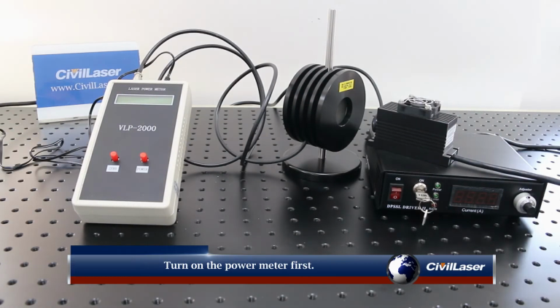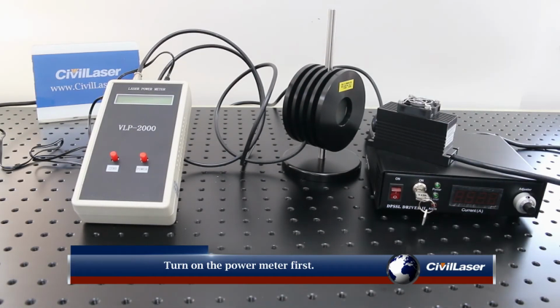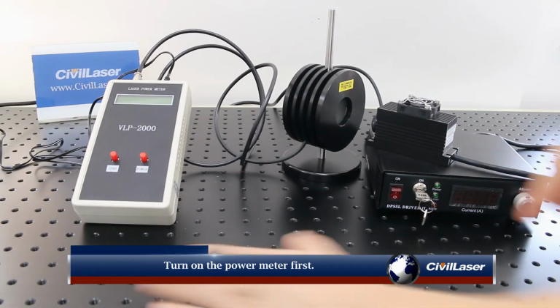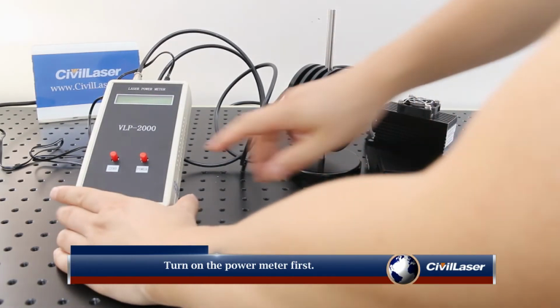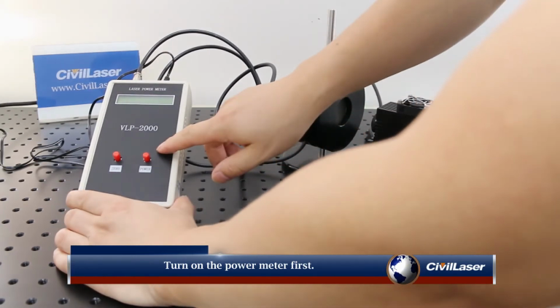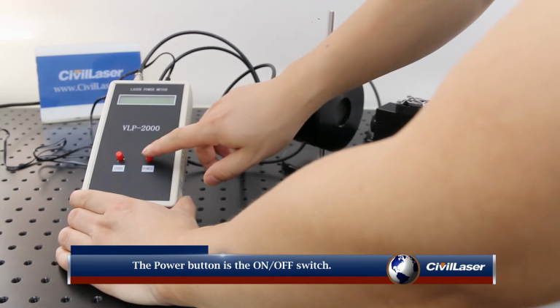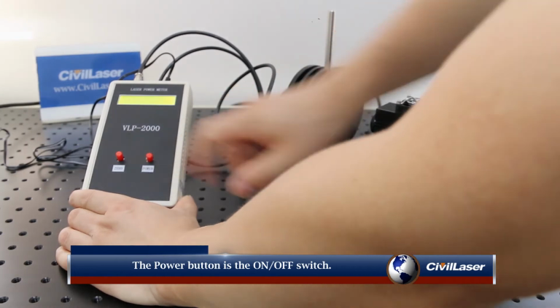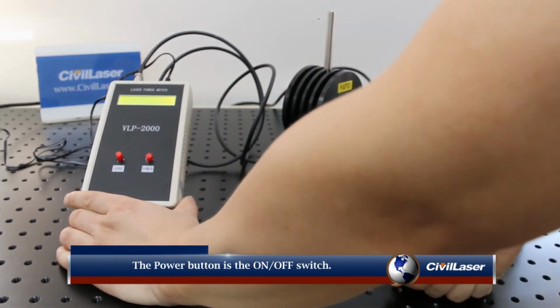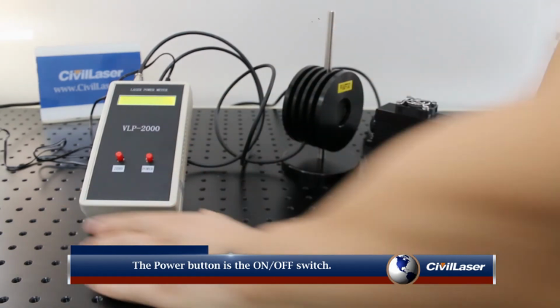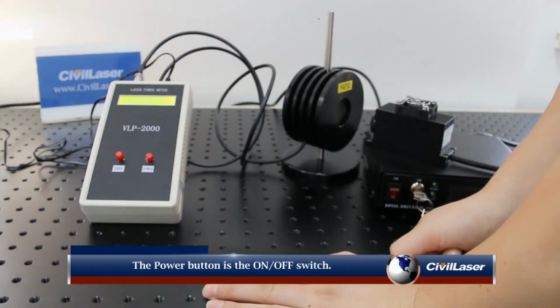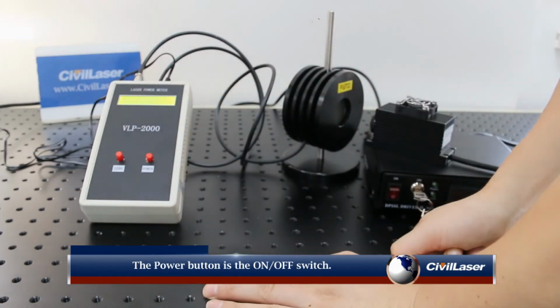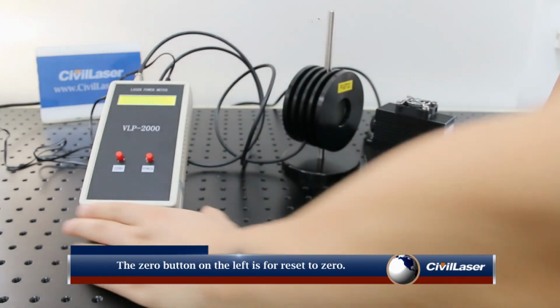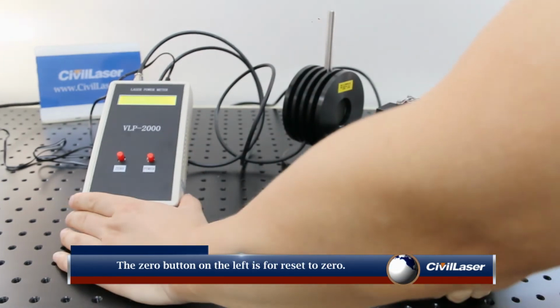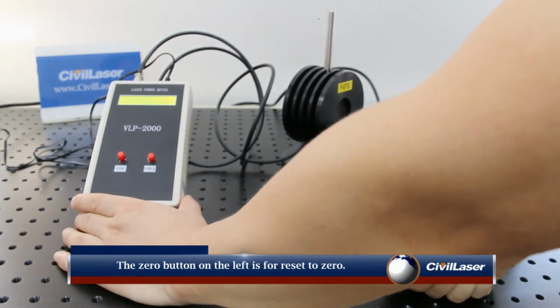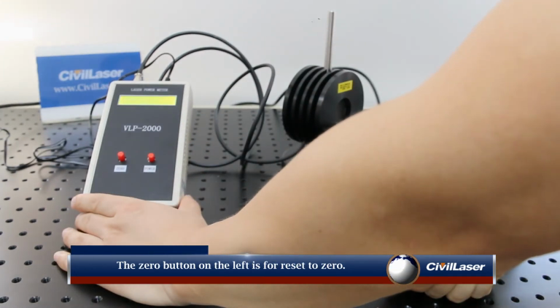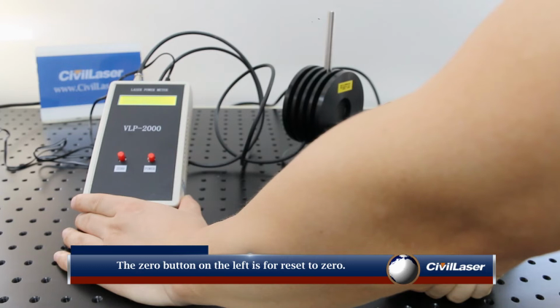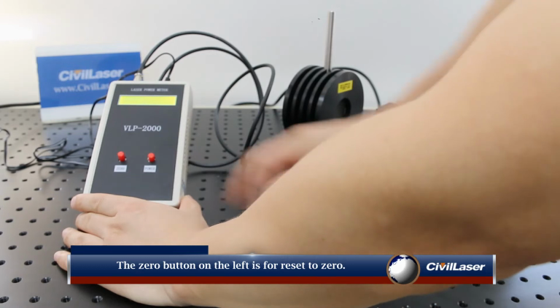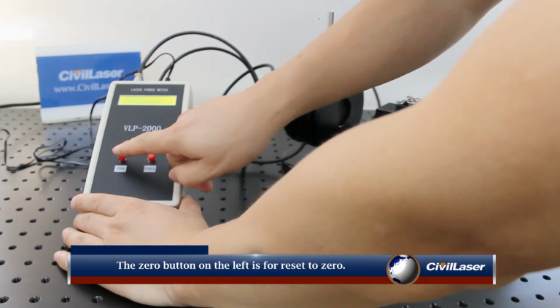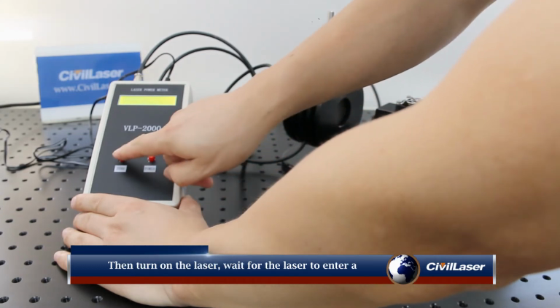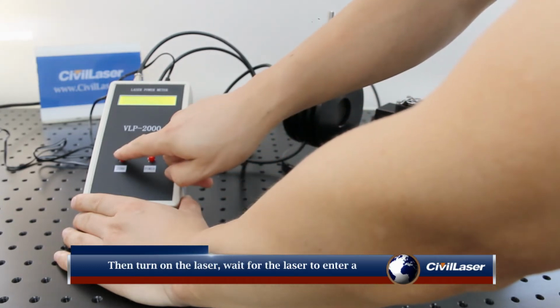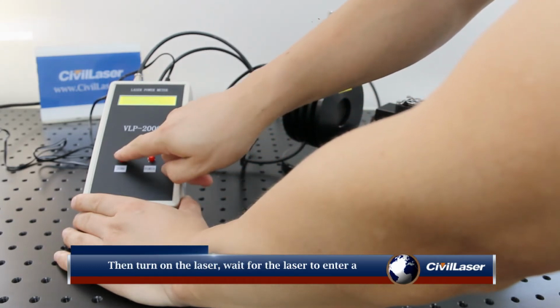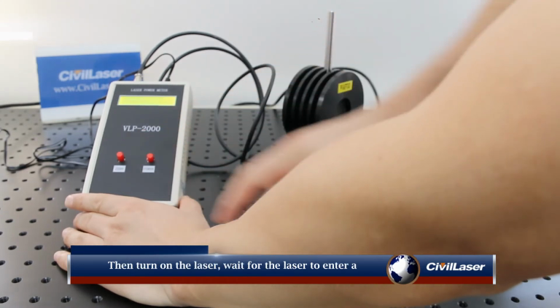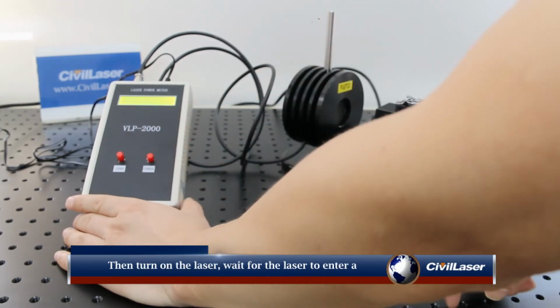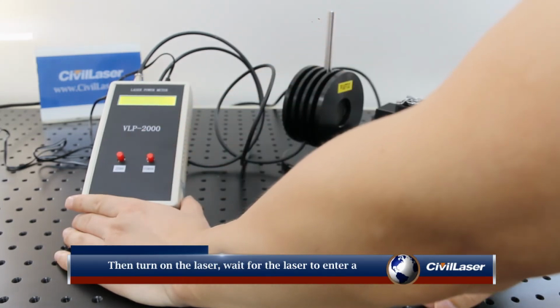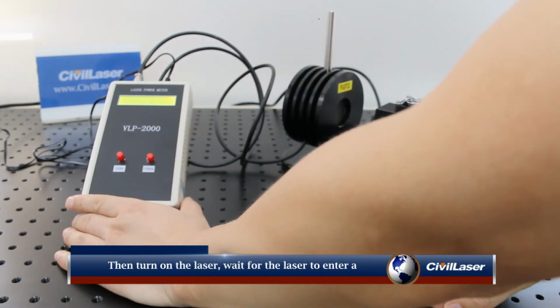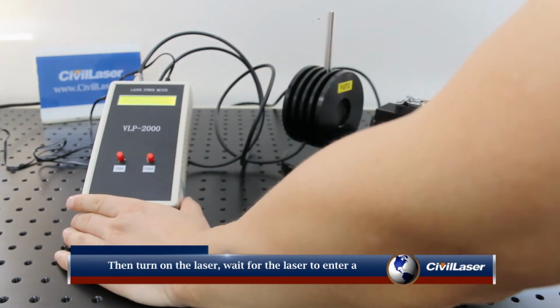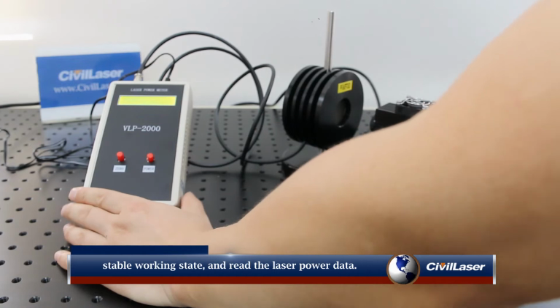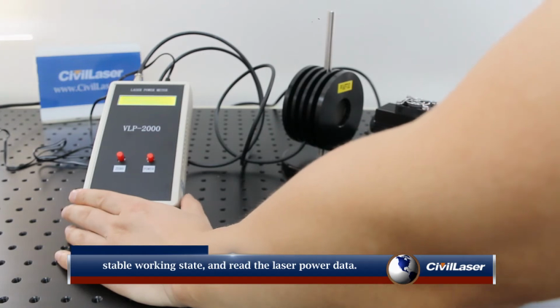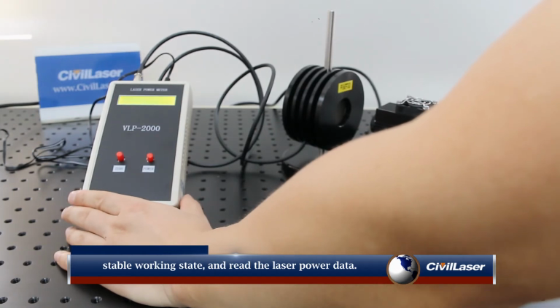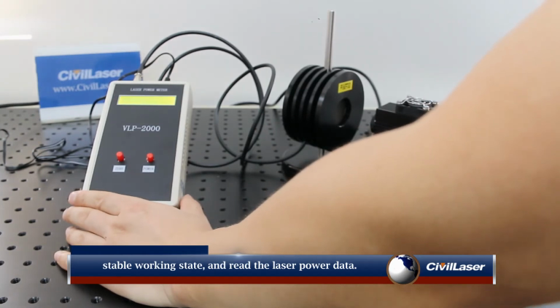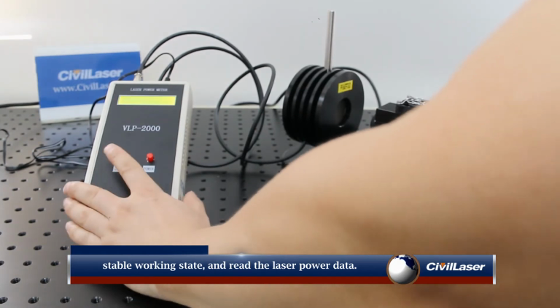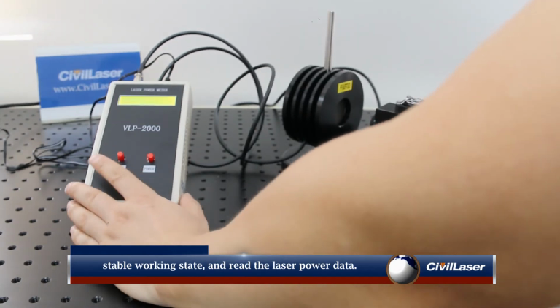Turn on the power meter first. The power button is the on-off switch. The zero button on the left is for reset to zero. Then turn on the laser, wait for the laser to enter a stable working state, and read the laser power data.